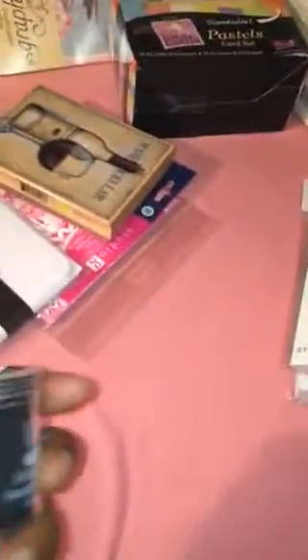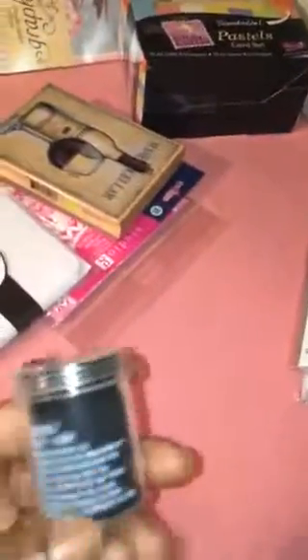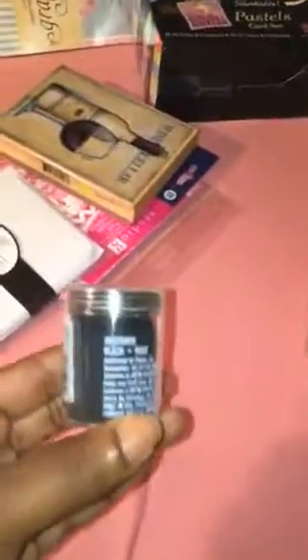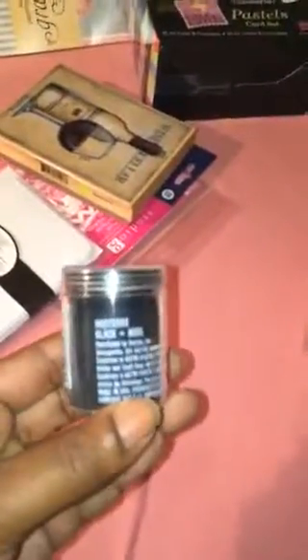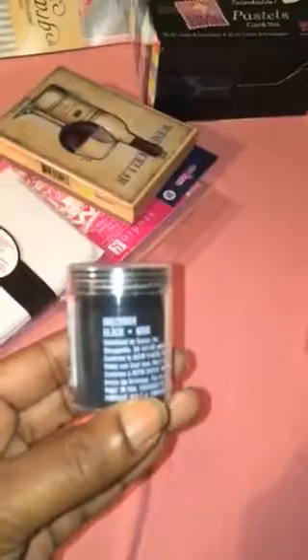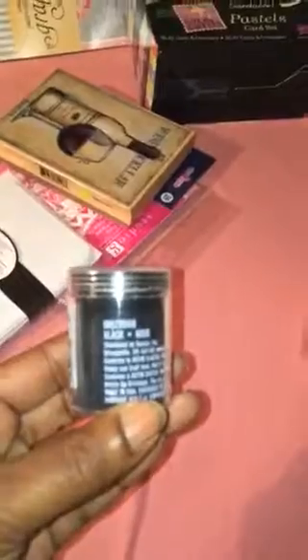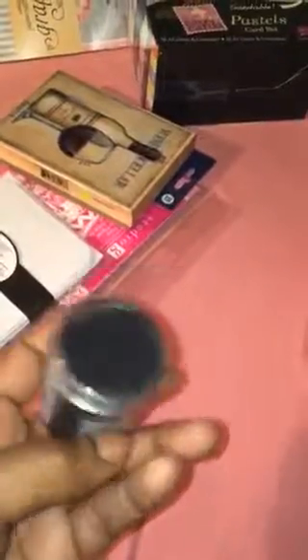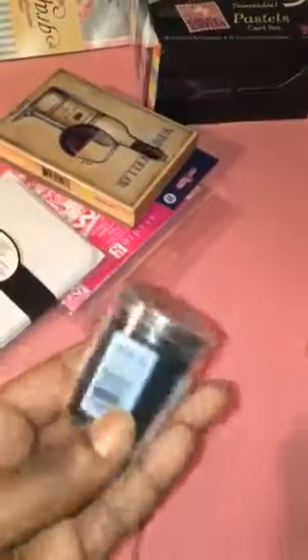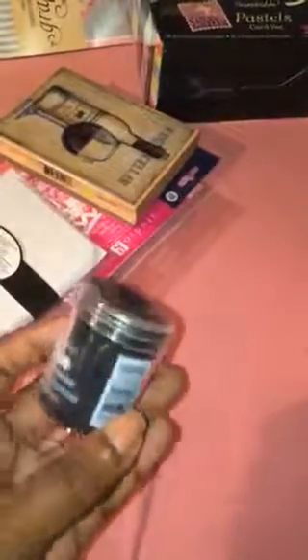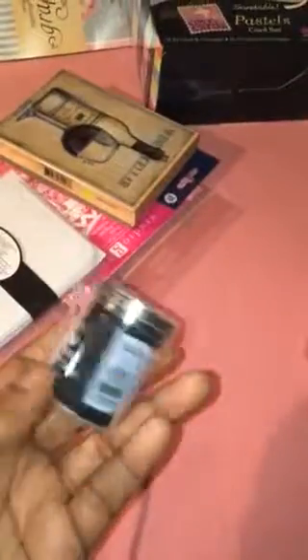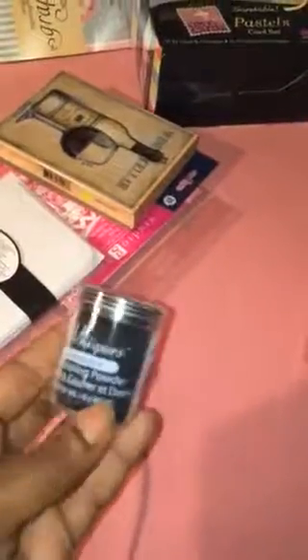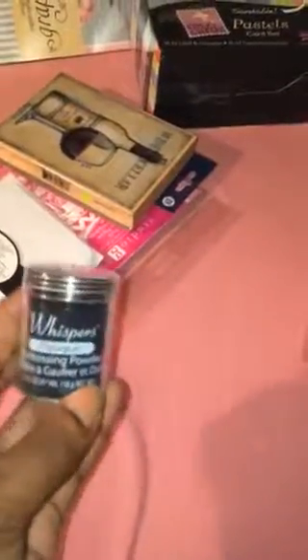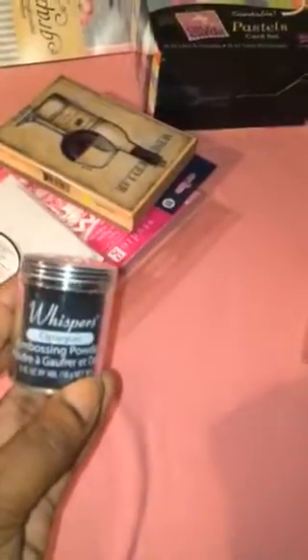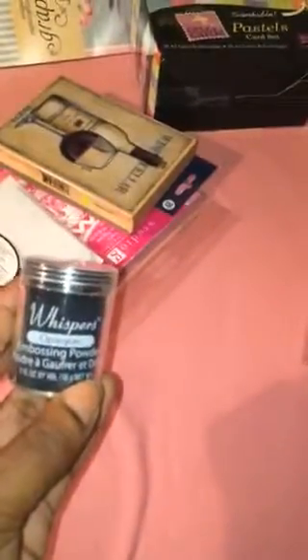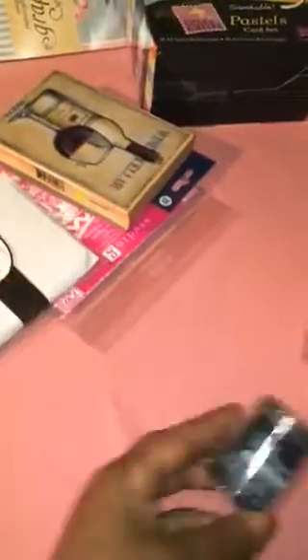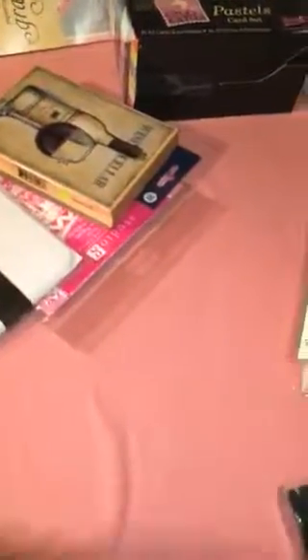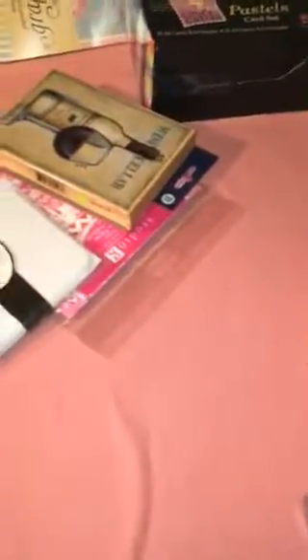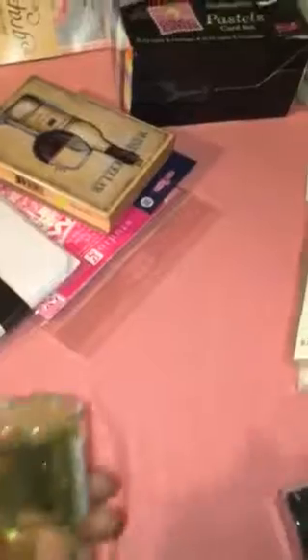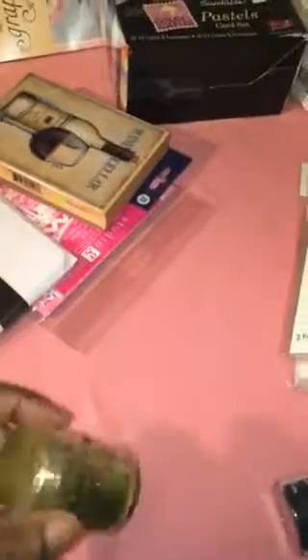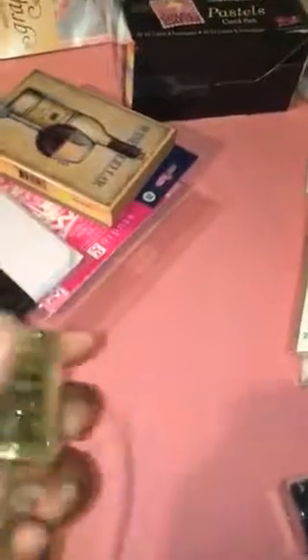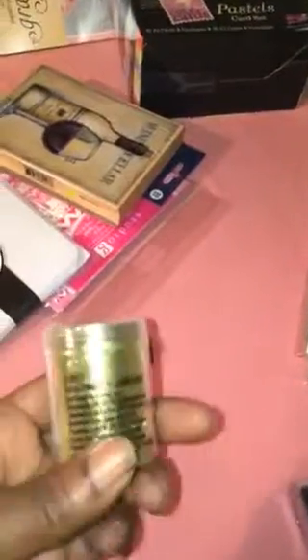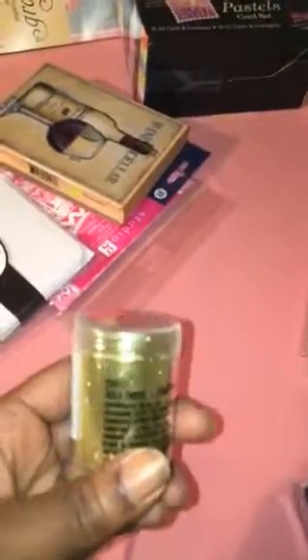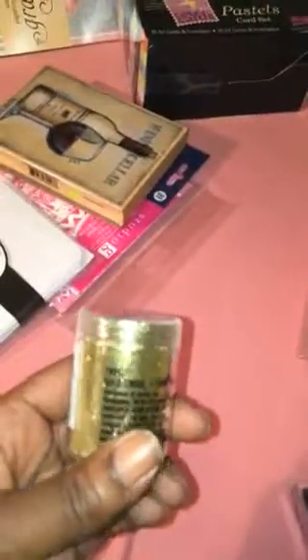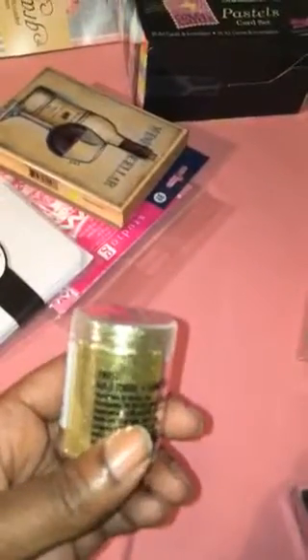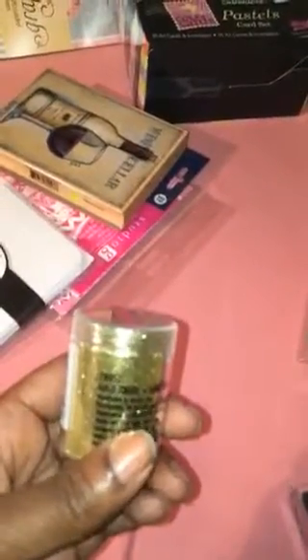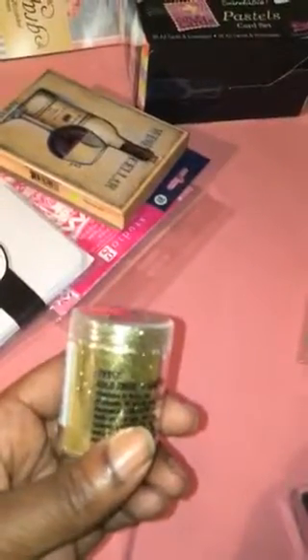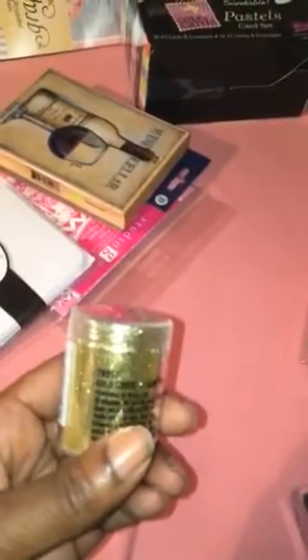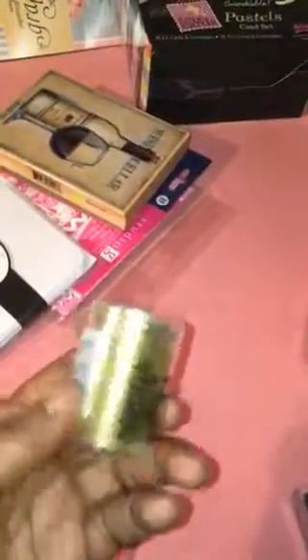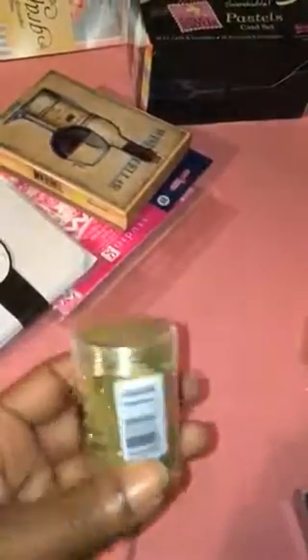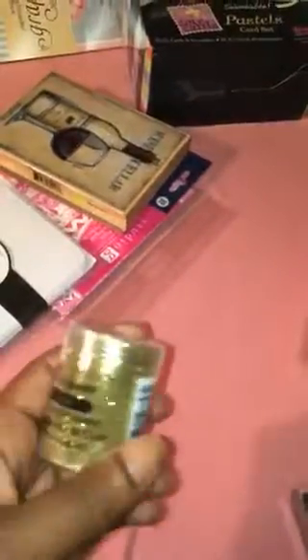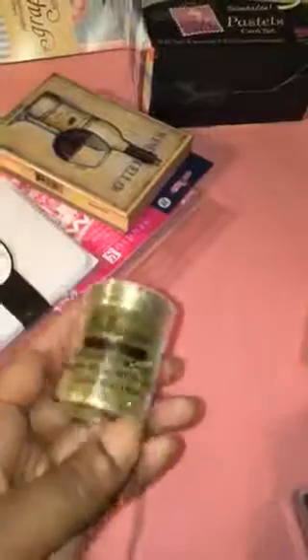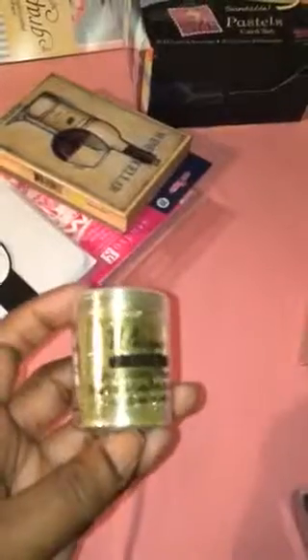I needed some embossing powder, so I got this black one. It's from Whisper. And also gold — a gold tussle — also from Whisper.